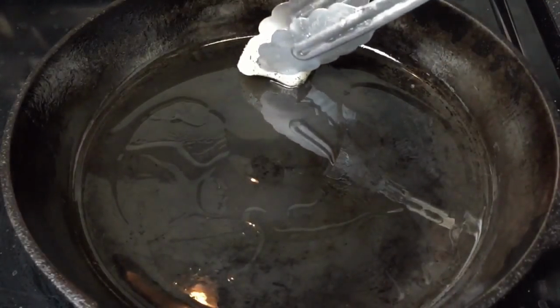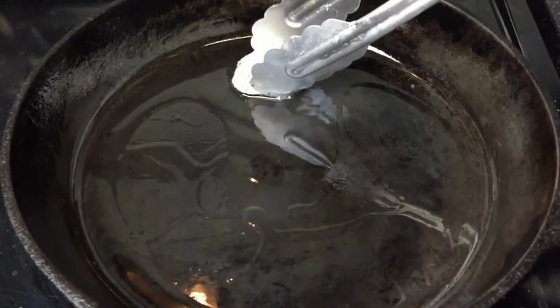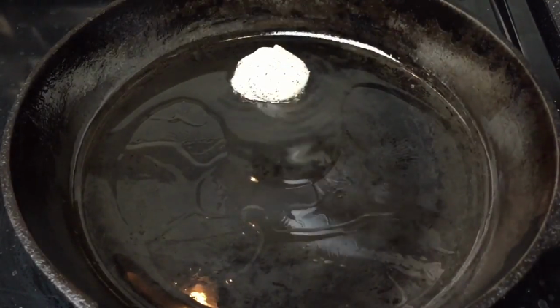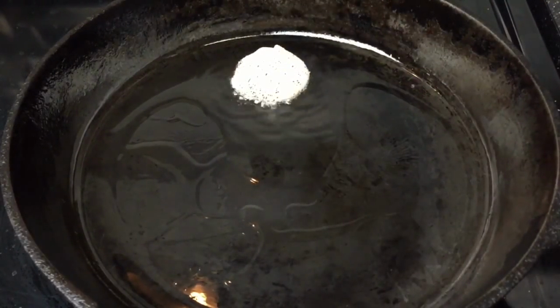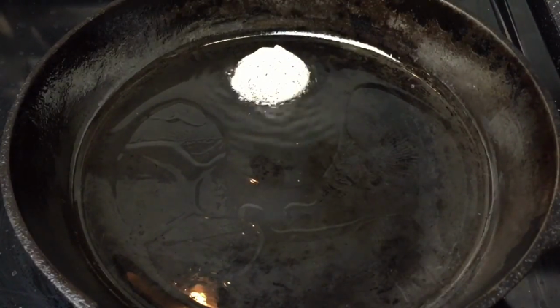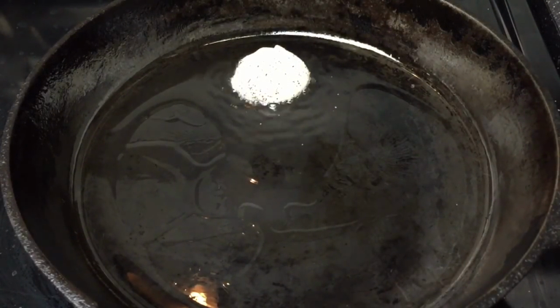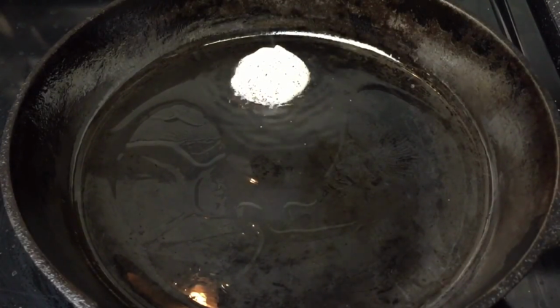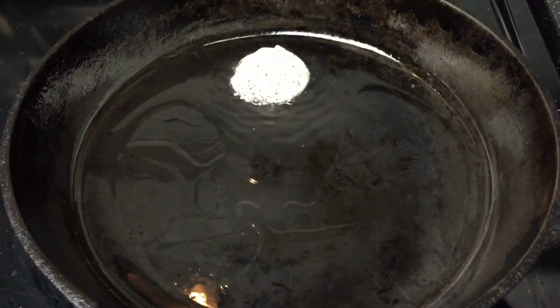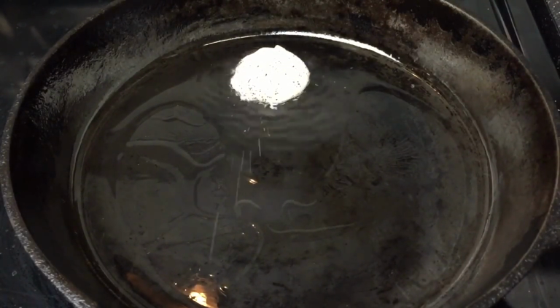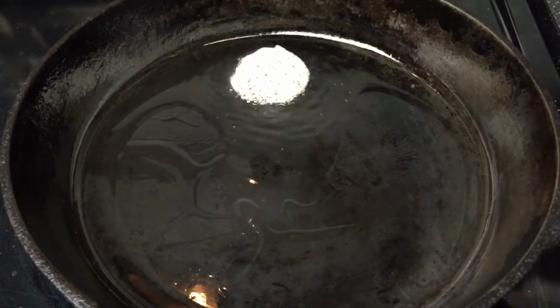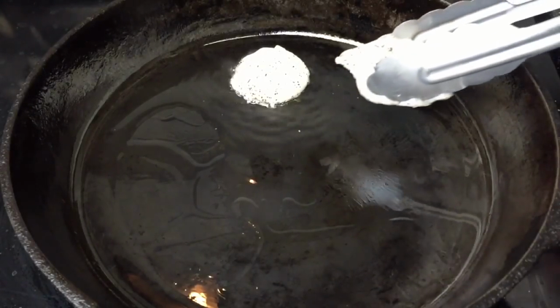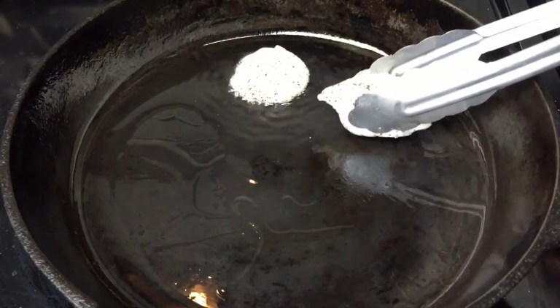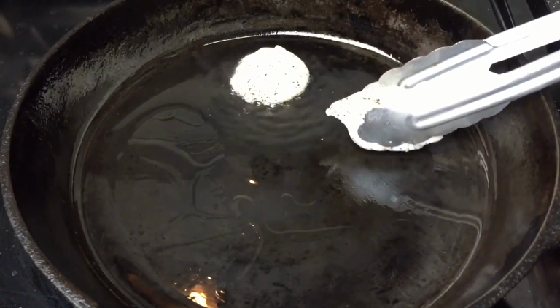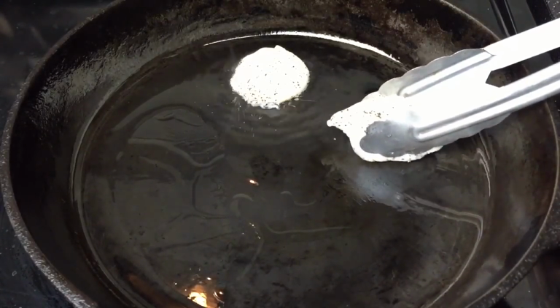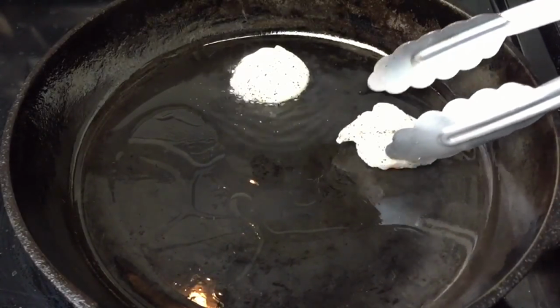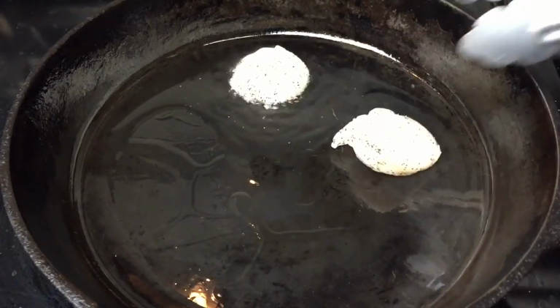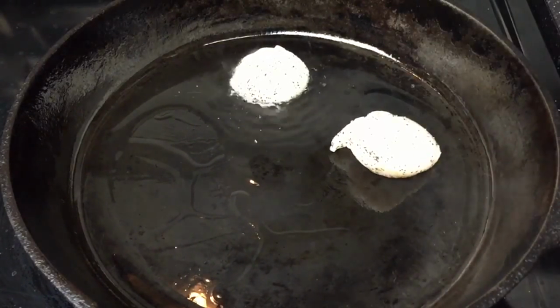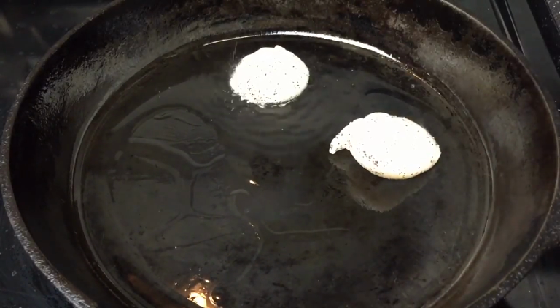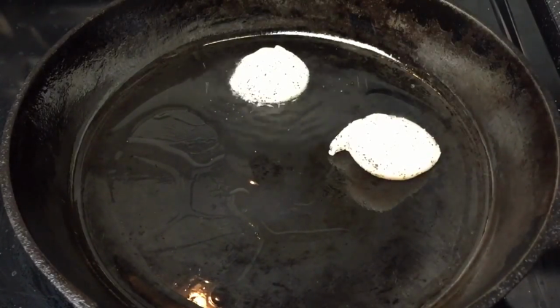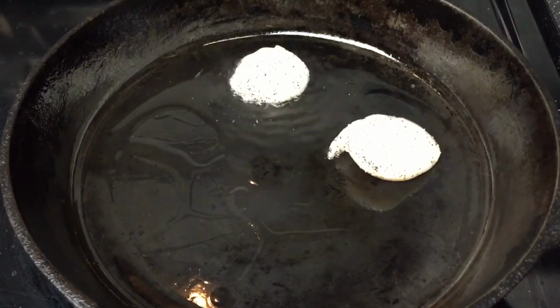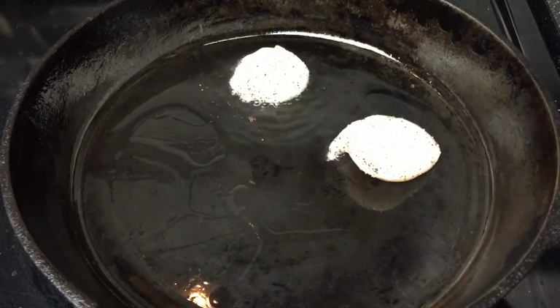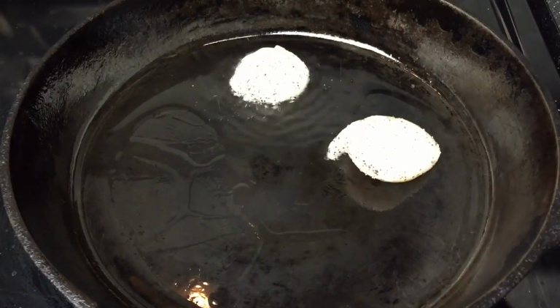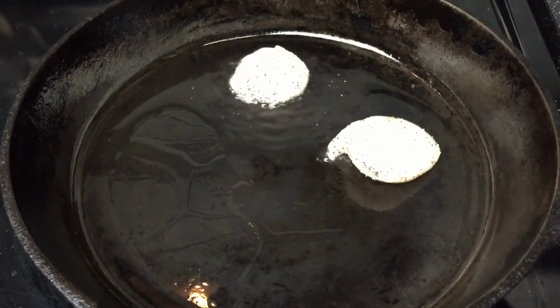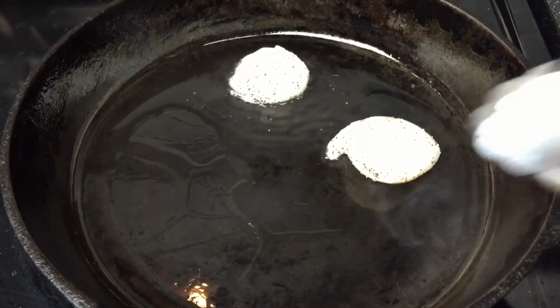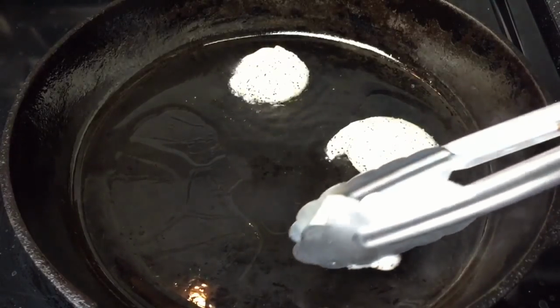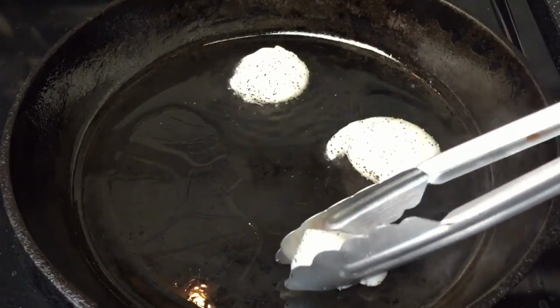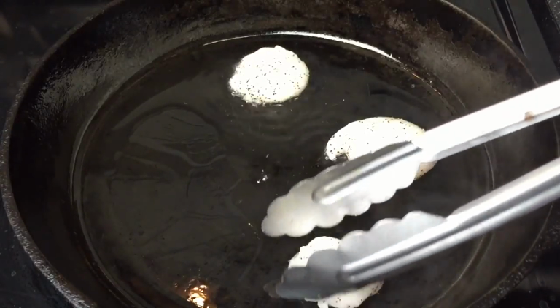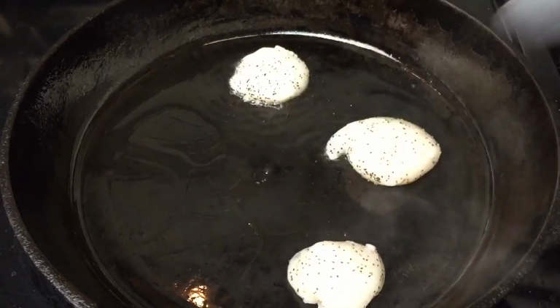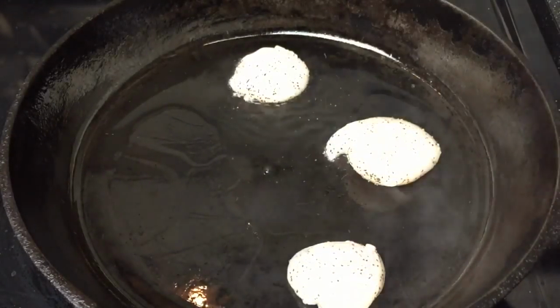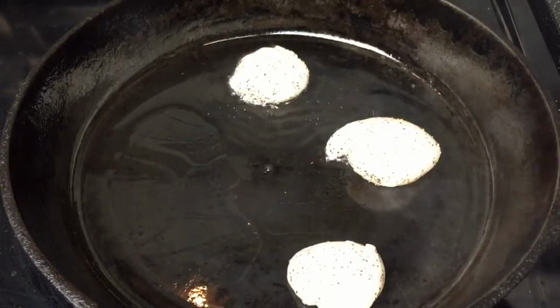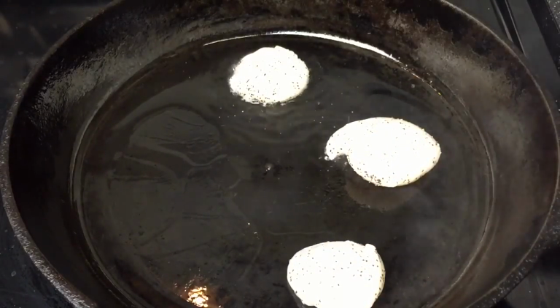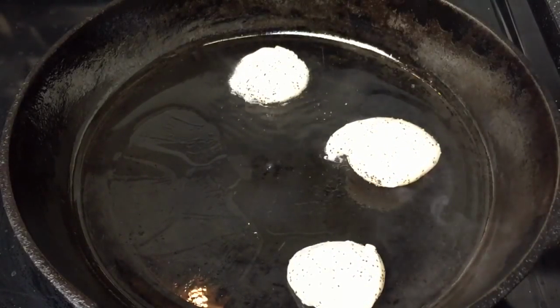Once your pan has heated evenly, place your scallops clockwise. Depending on the size of your scallops, you will cook them for two to two and a half minutes on each side.